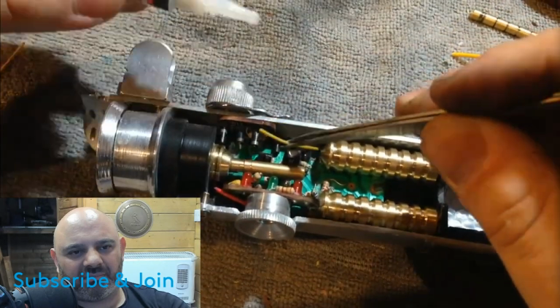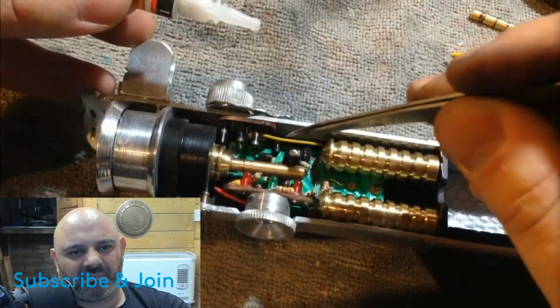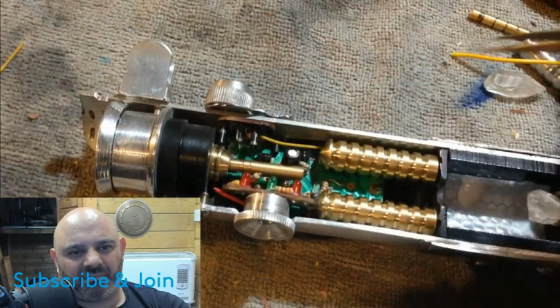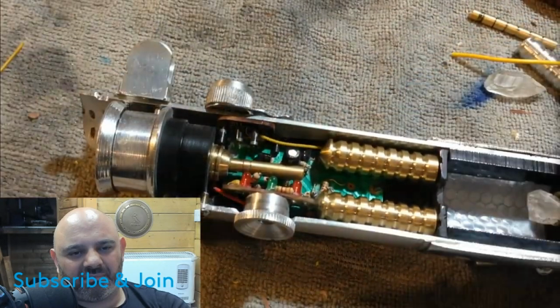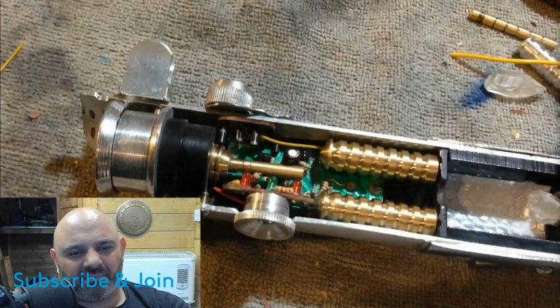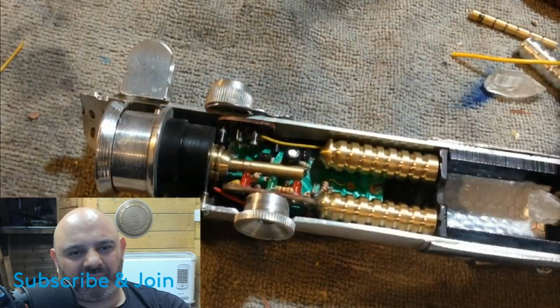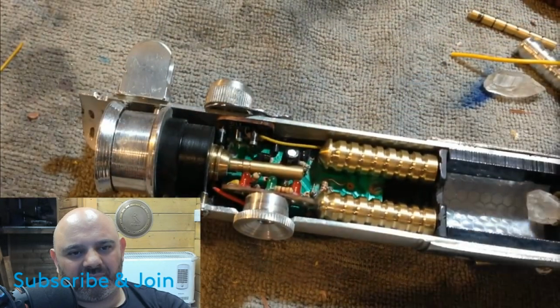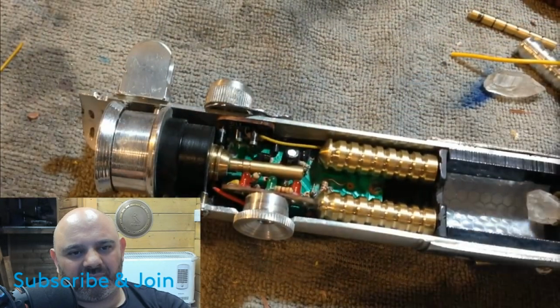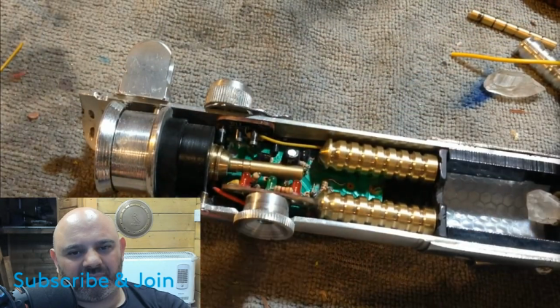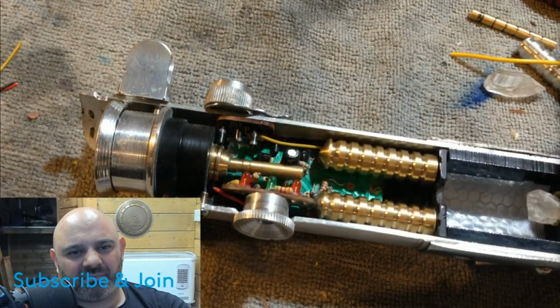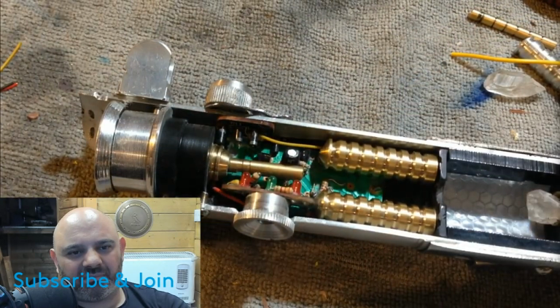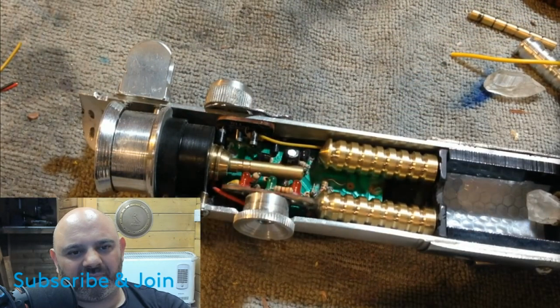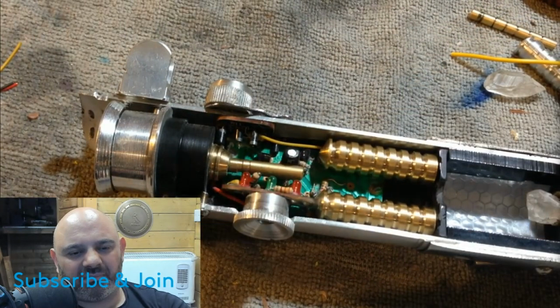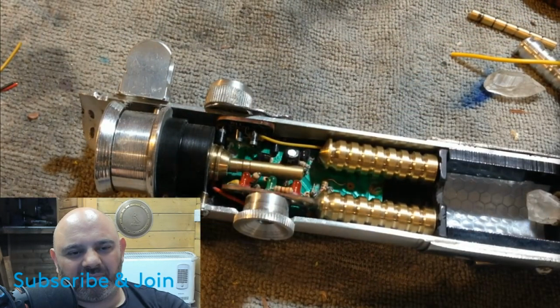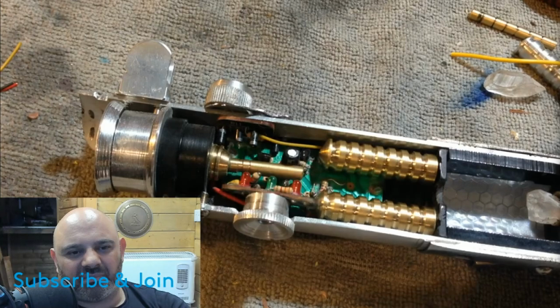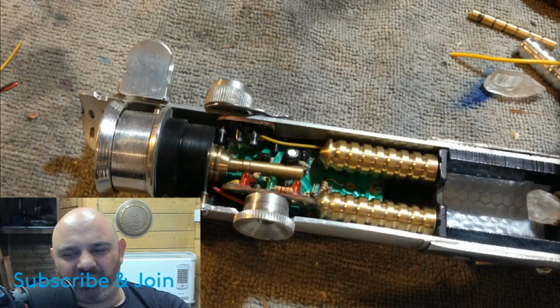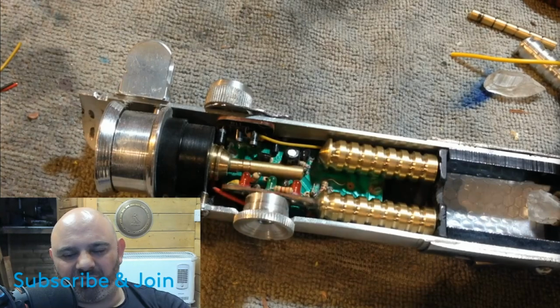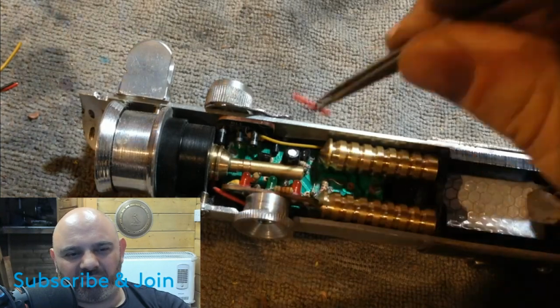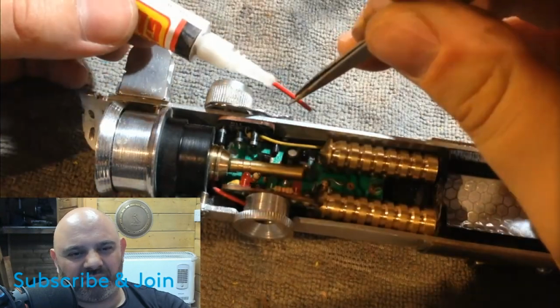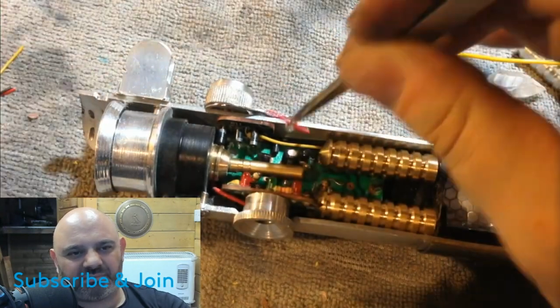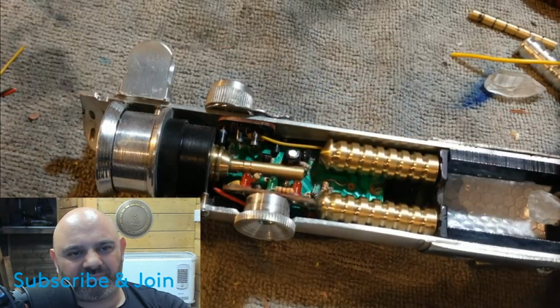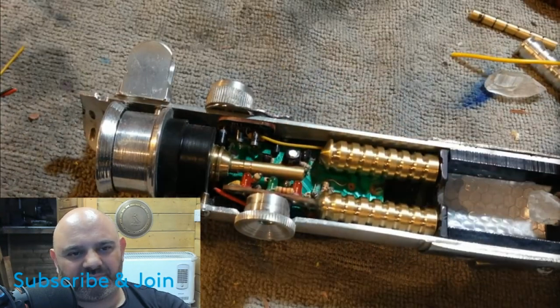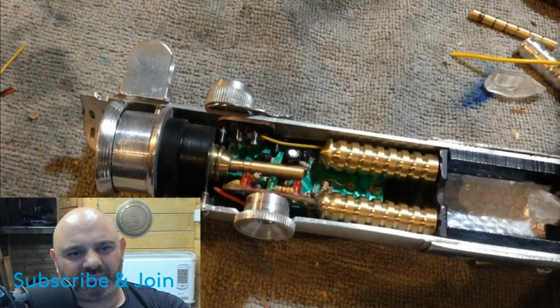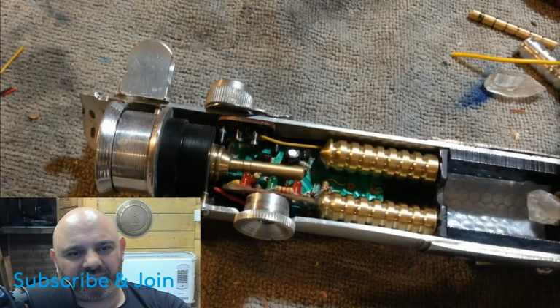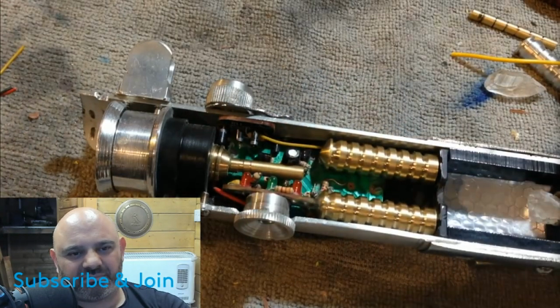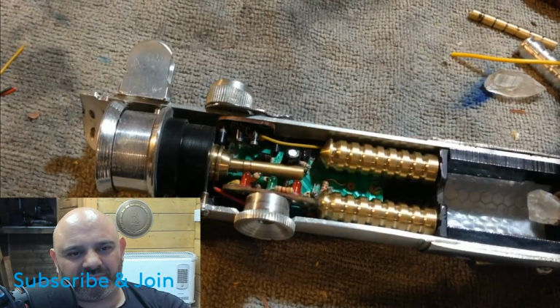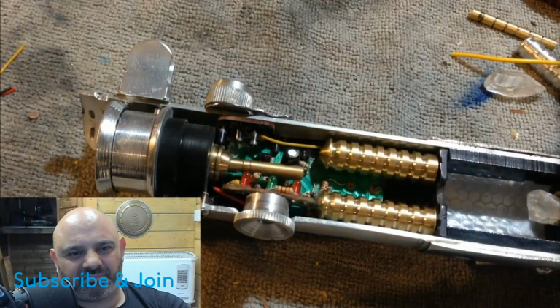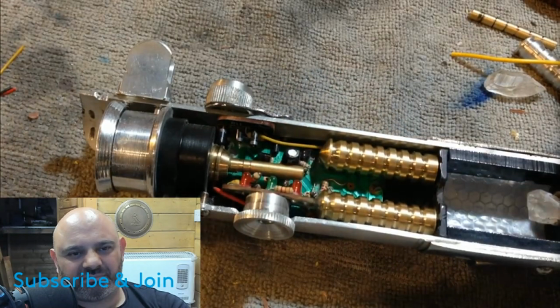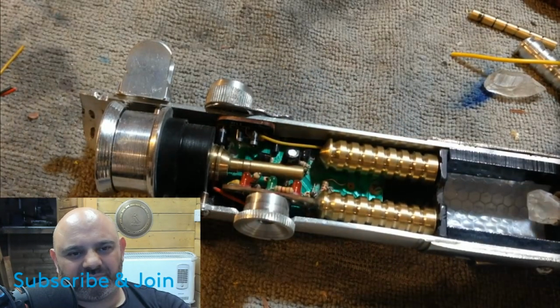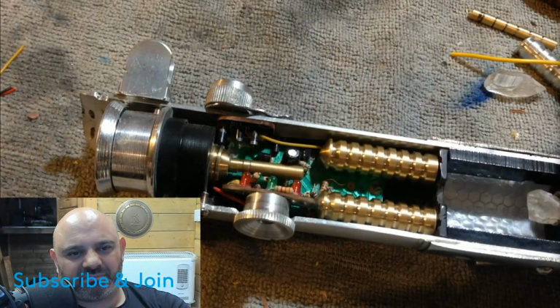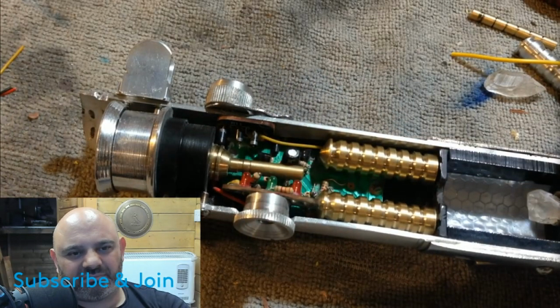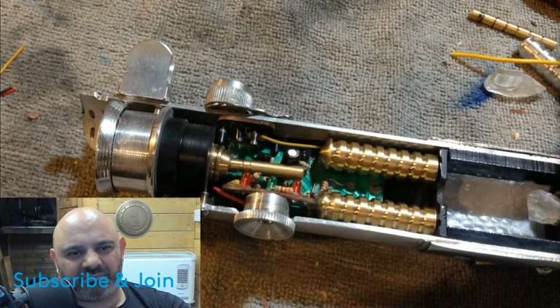Now that I've got the energizers in place, I can begin to add wires and other small details to finish off the electronics portion of the saber.